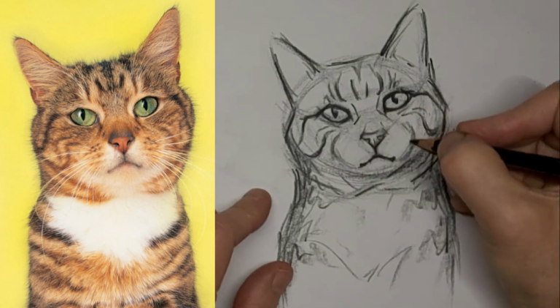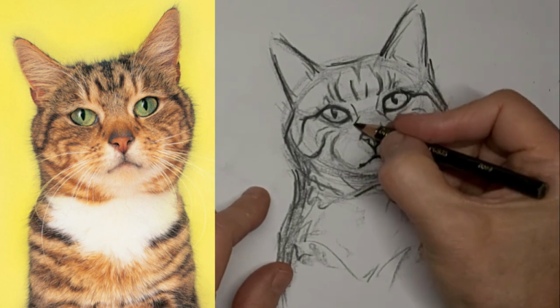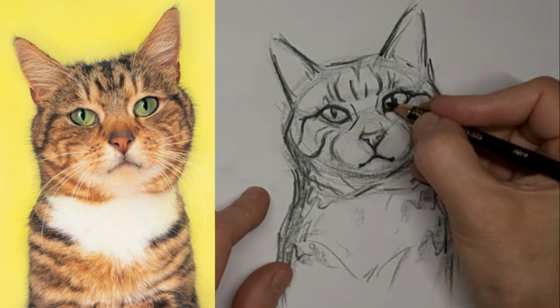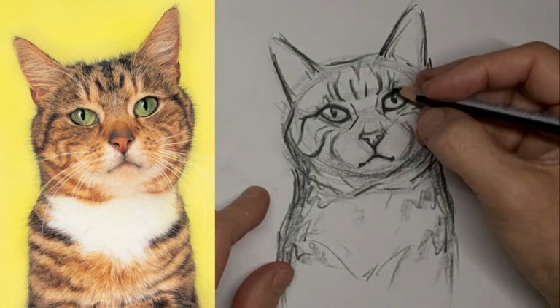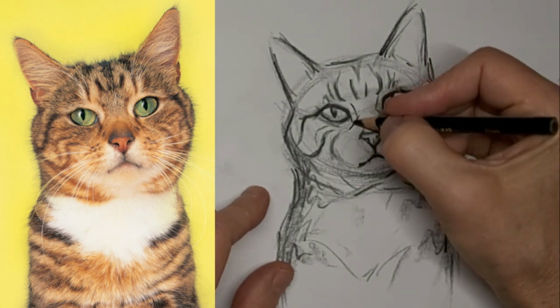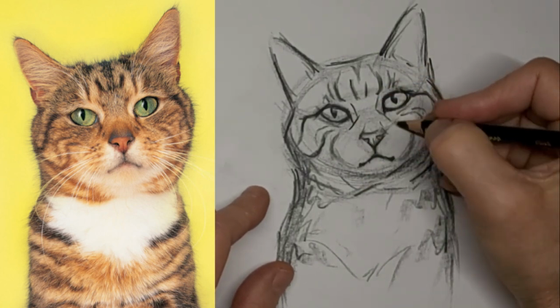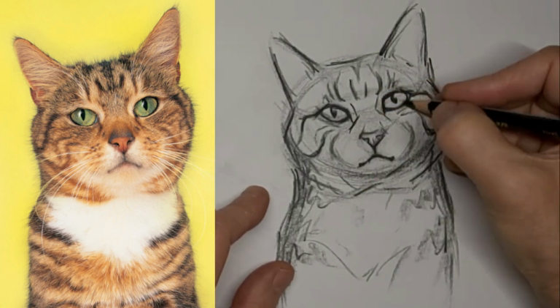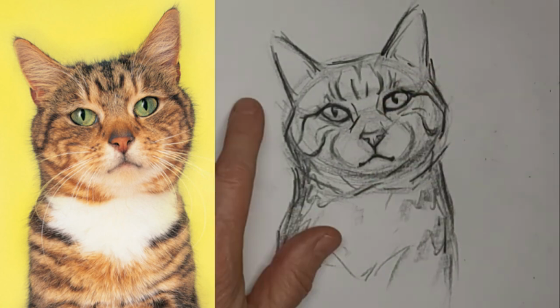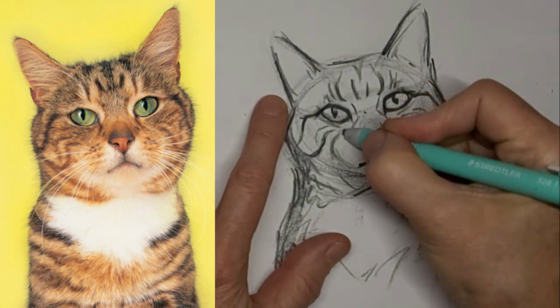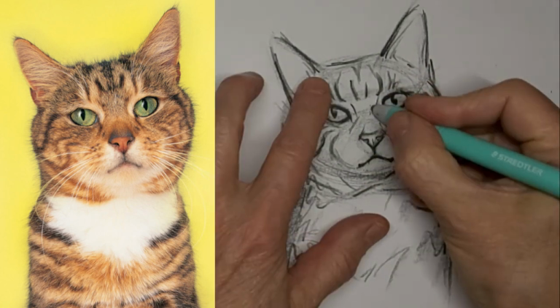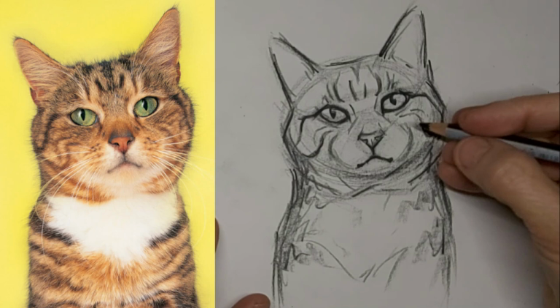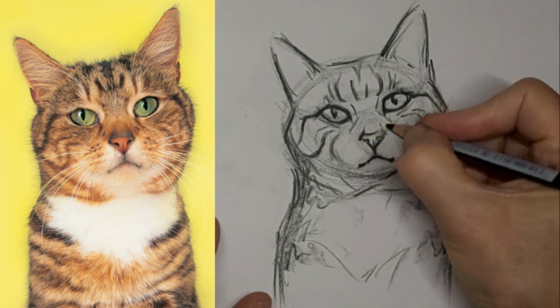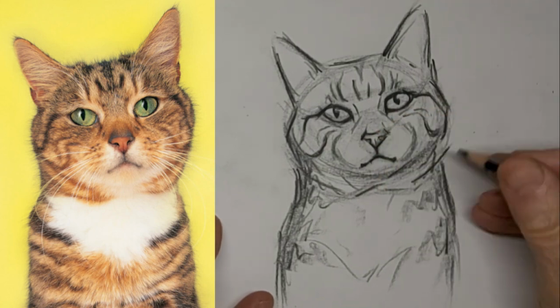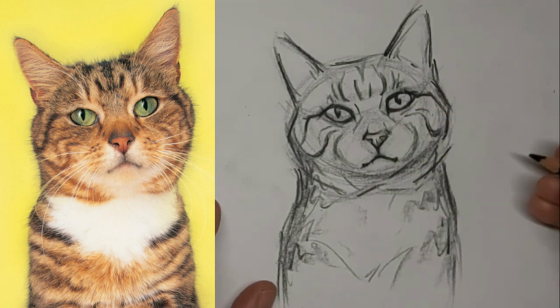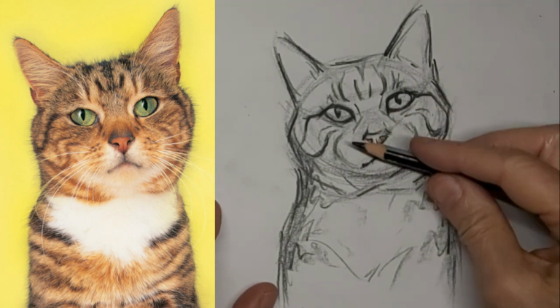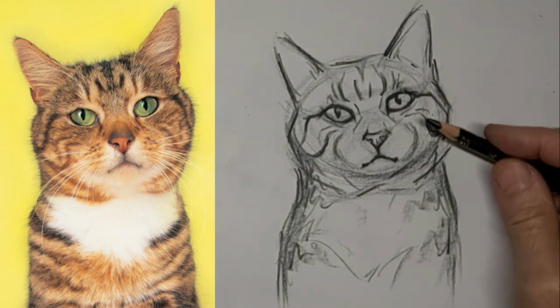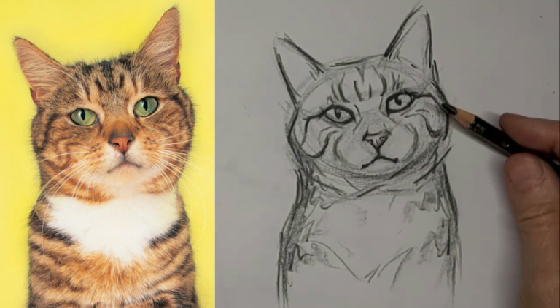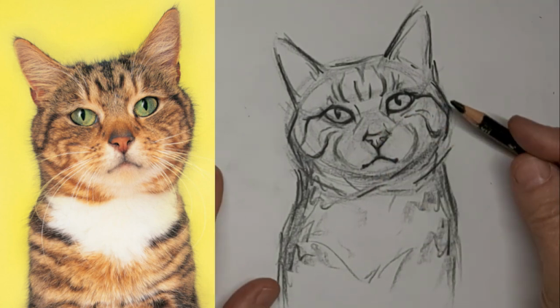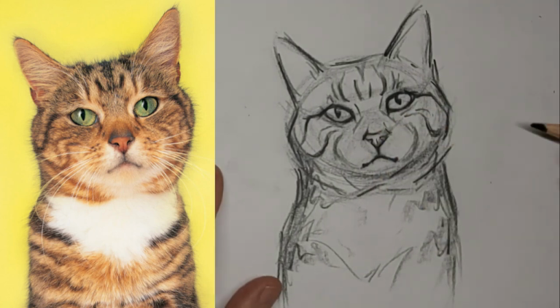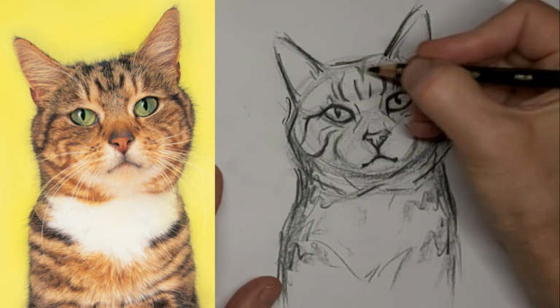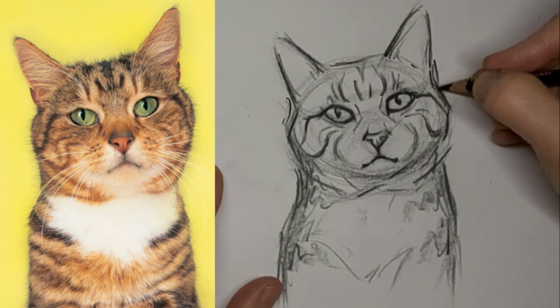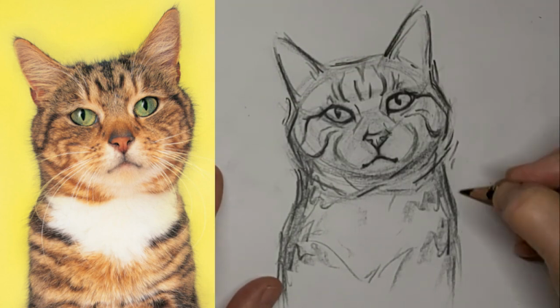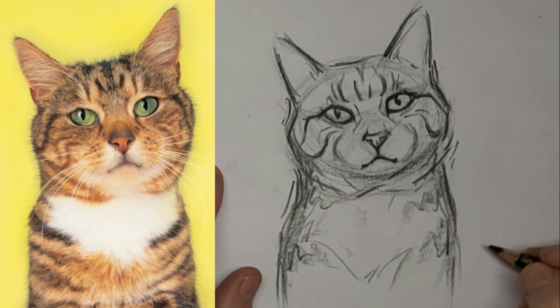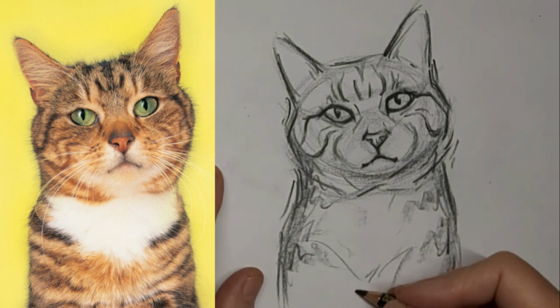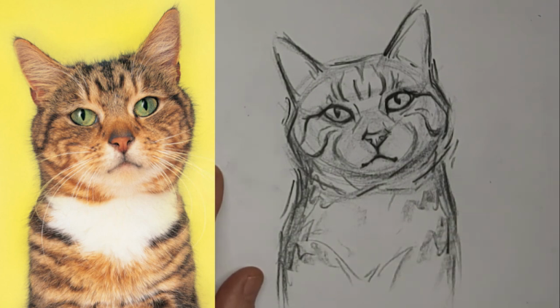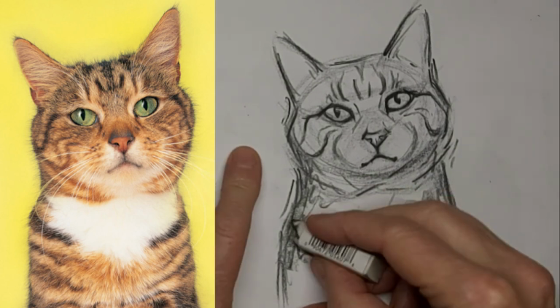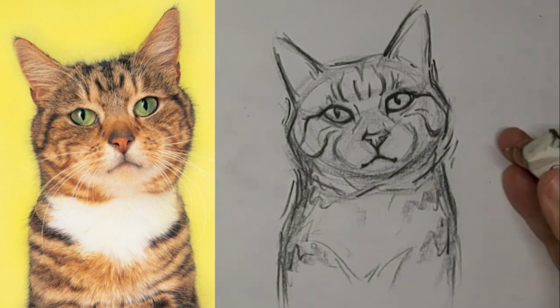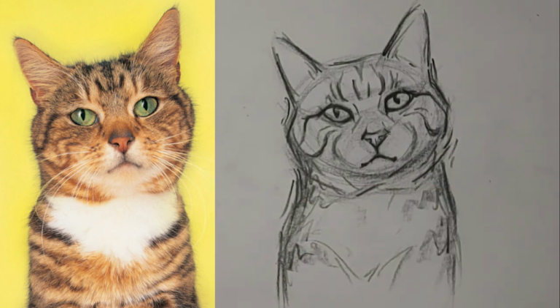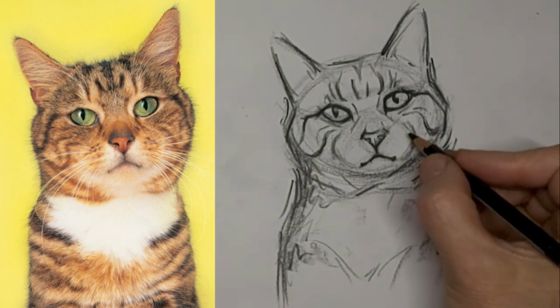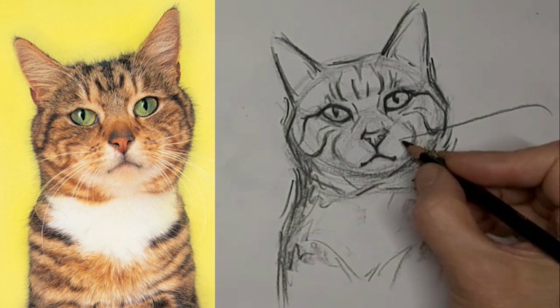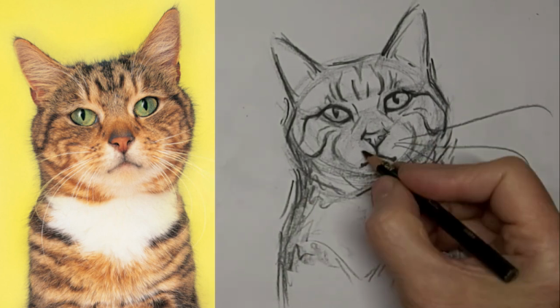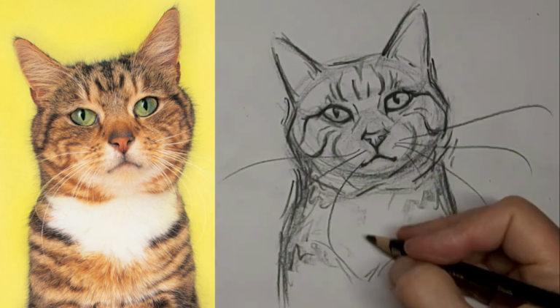I want to keep the simplicity of this sketching style, this little gesture drawing. Thanks so much for watching today. We'll see you next time.